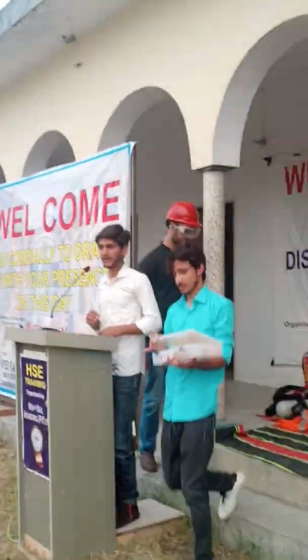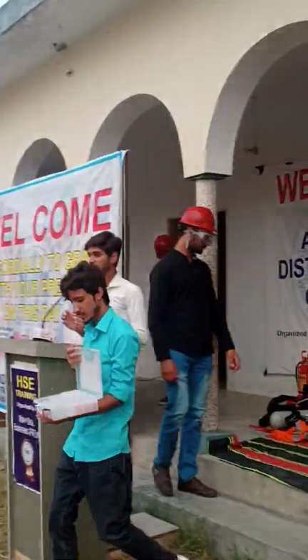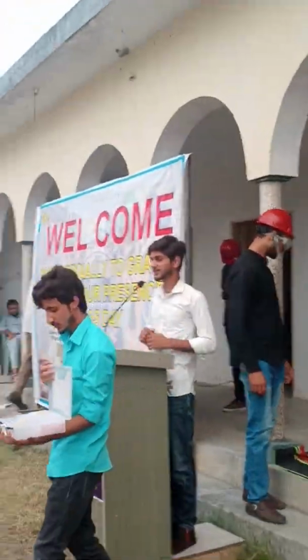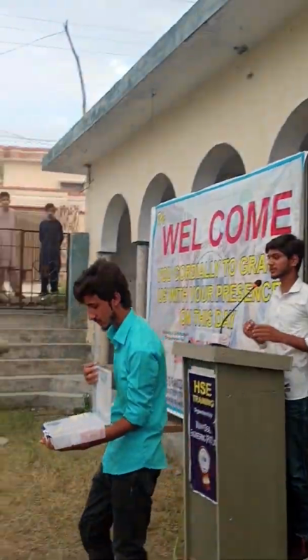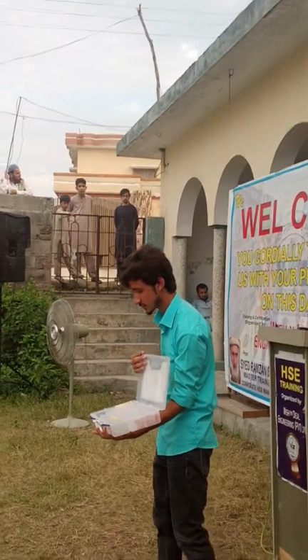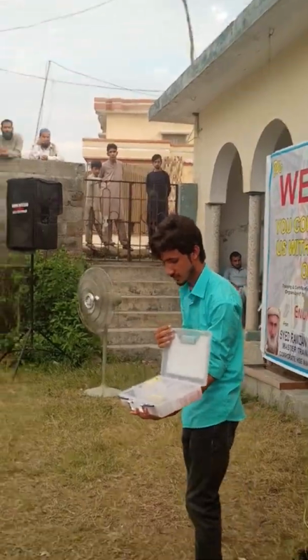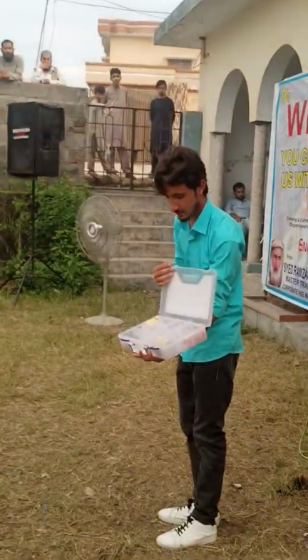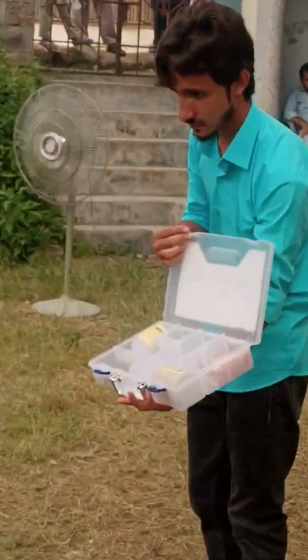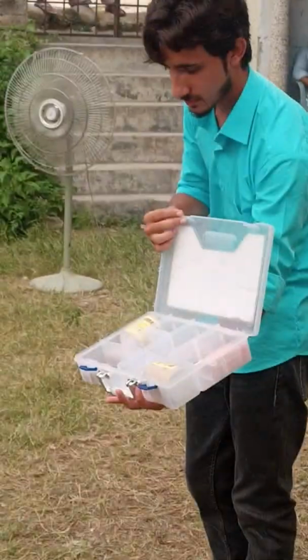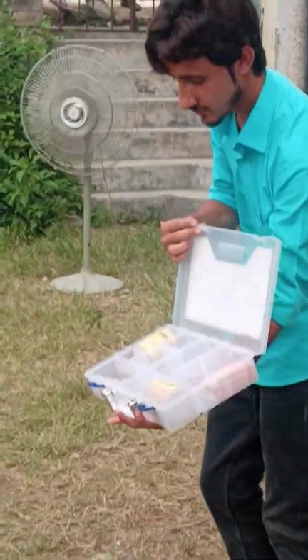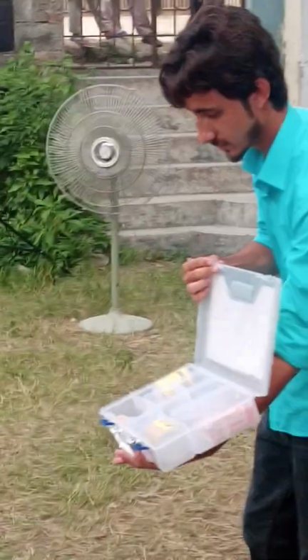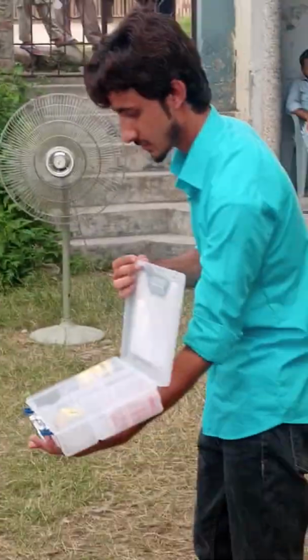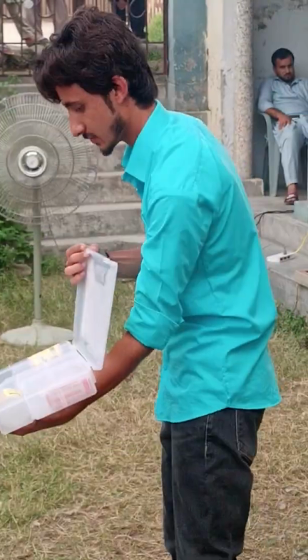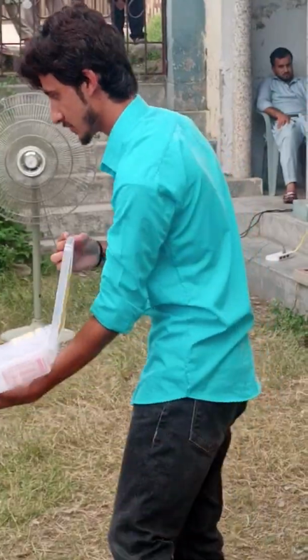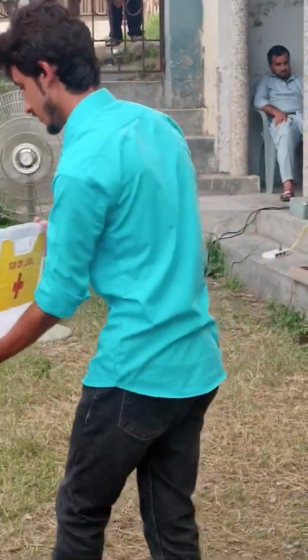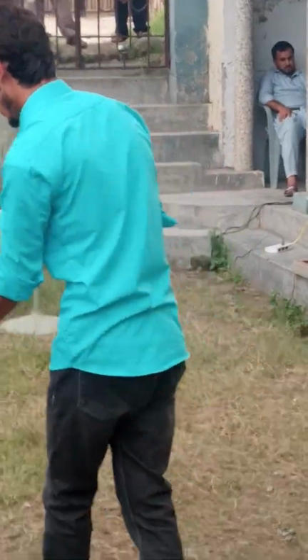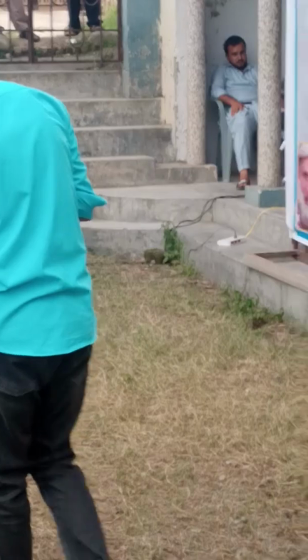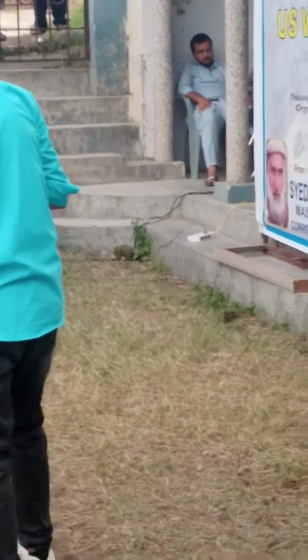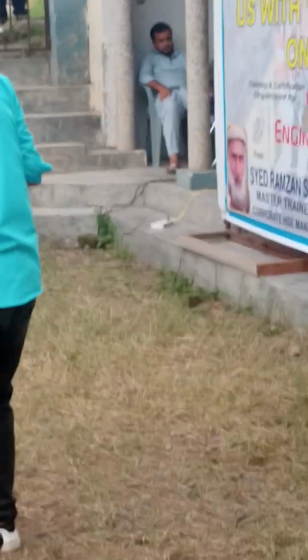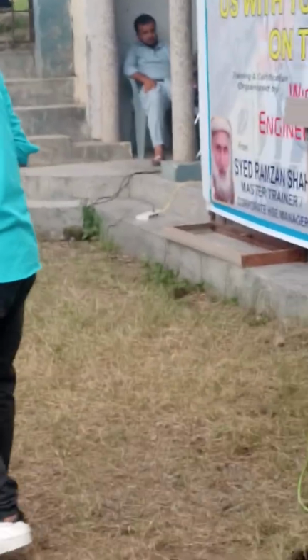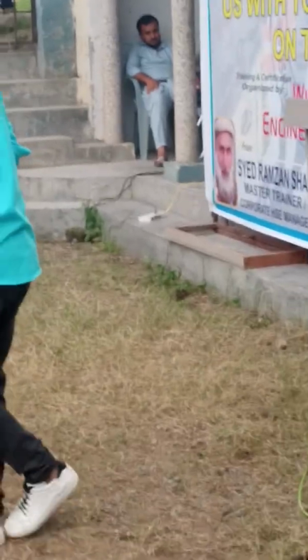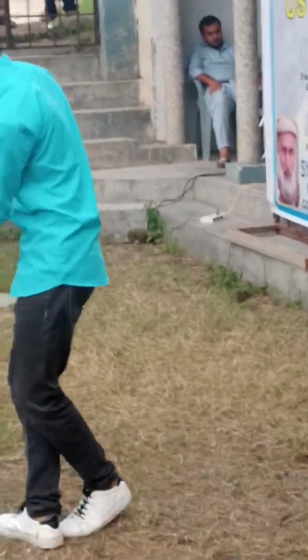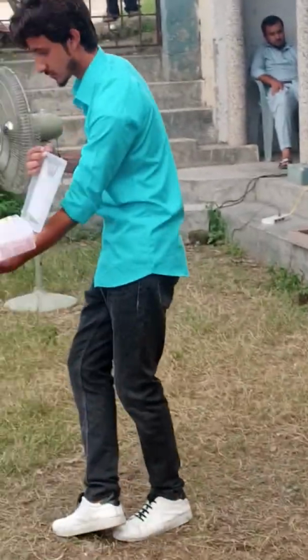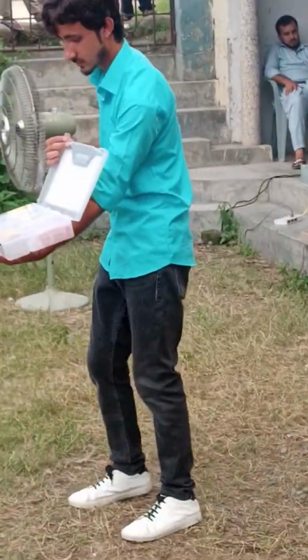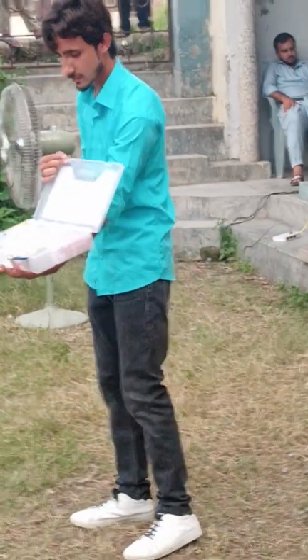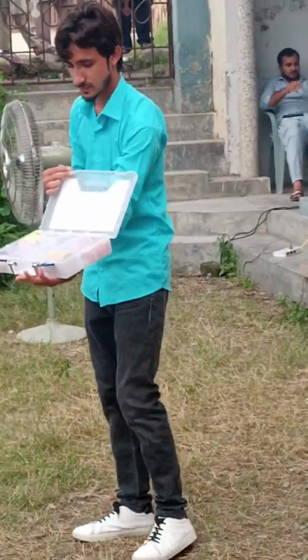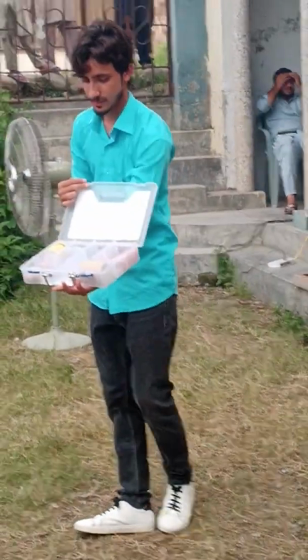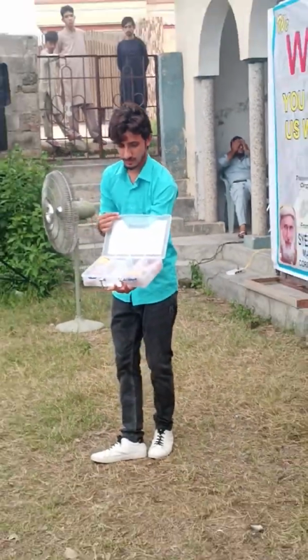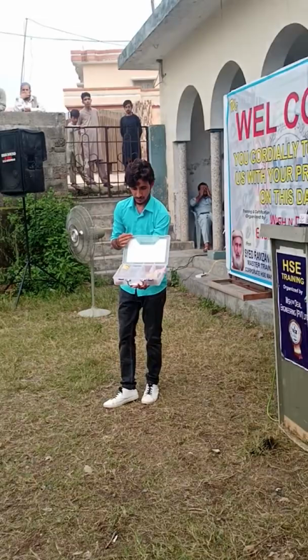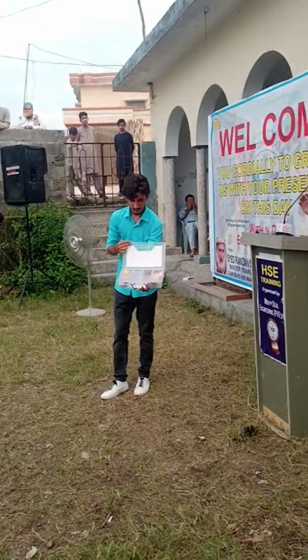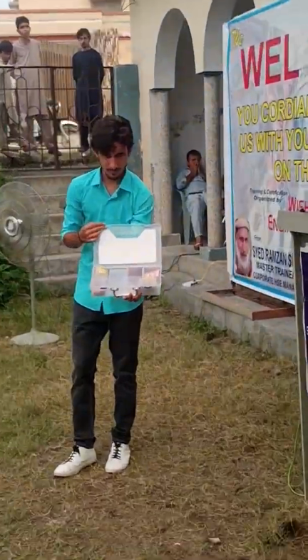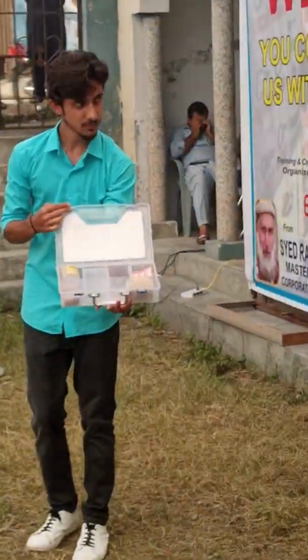First aid box is most important. At any job site we are working, we must have a first aid box. We need to properly manage our first aid box at the job site.